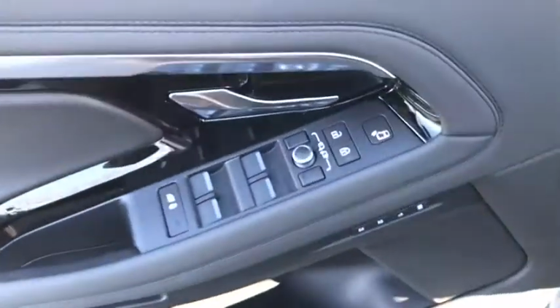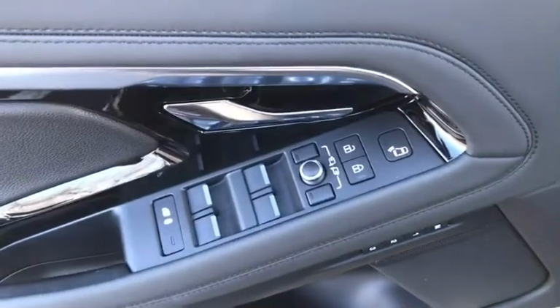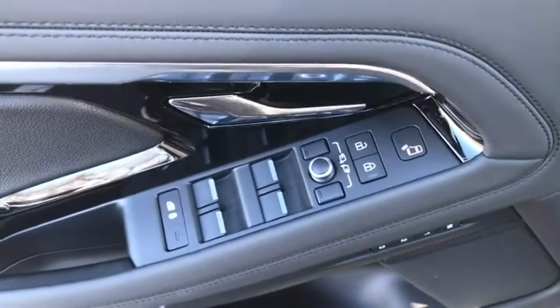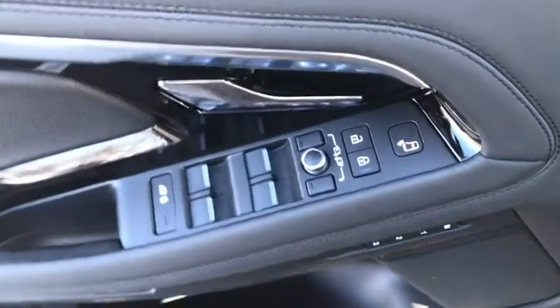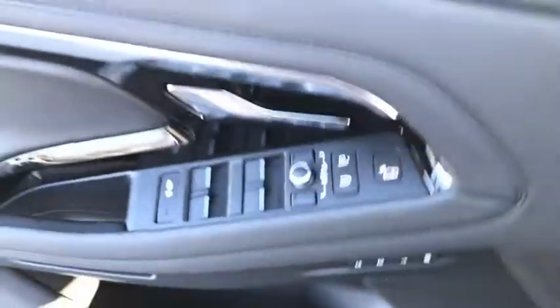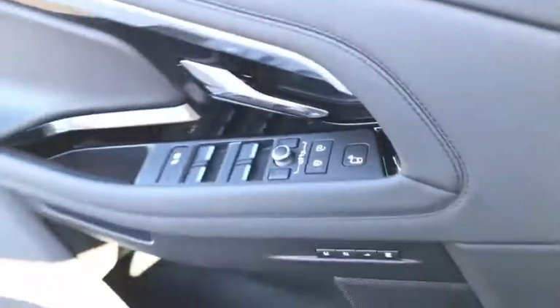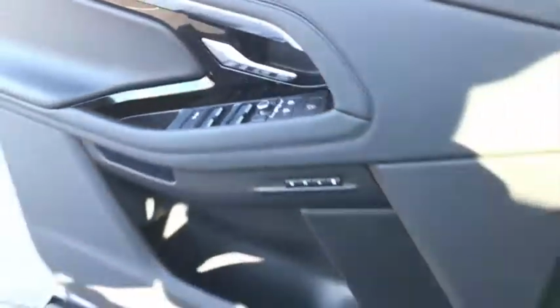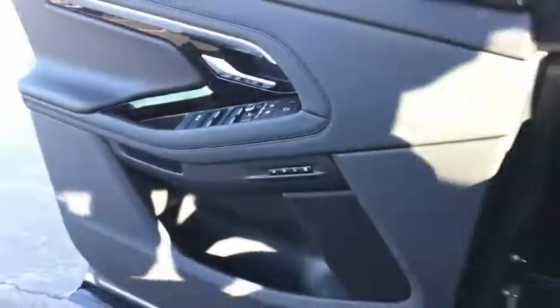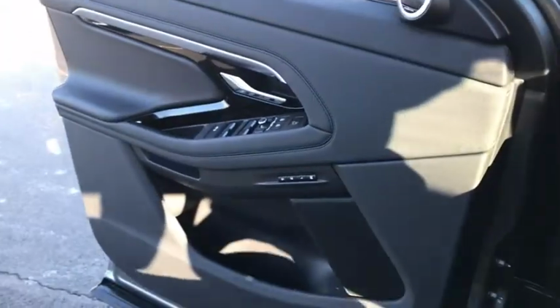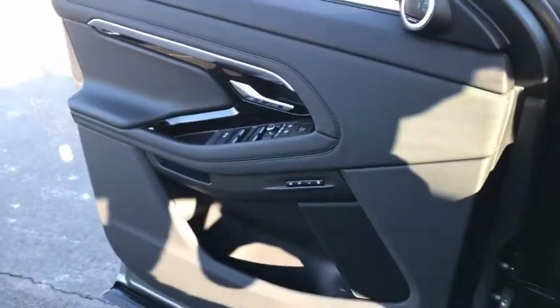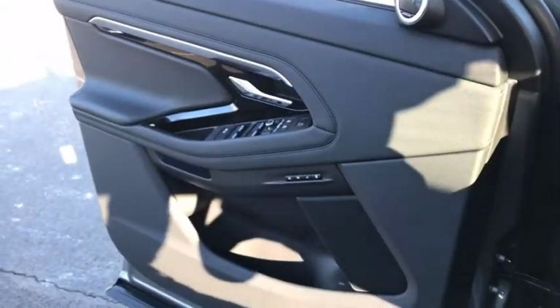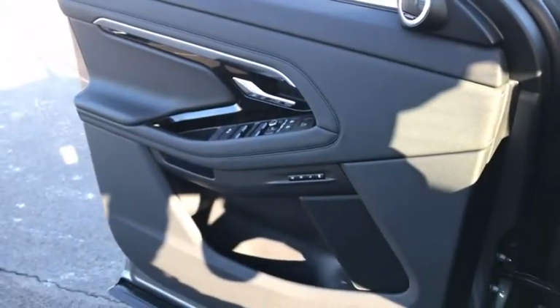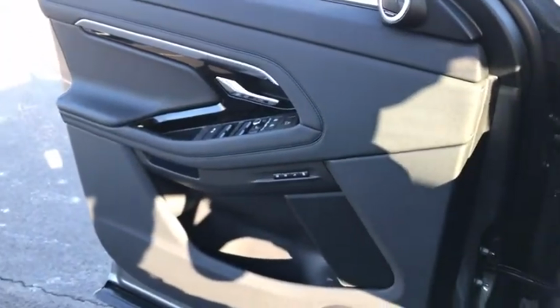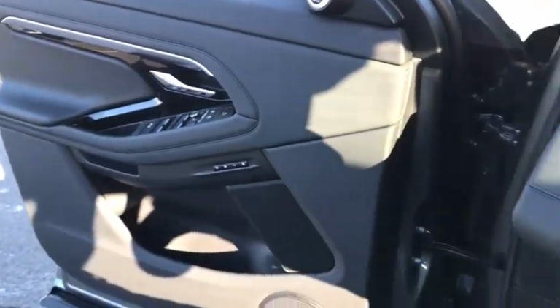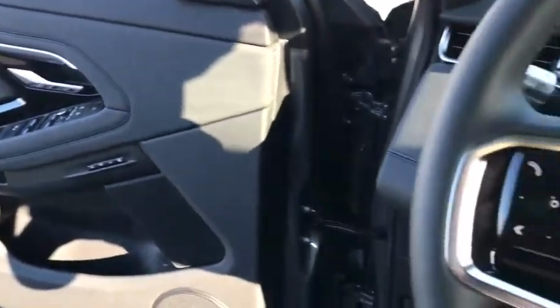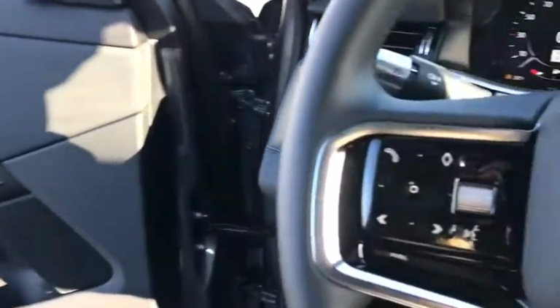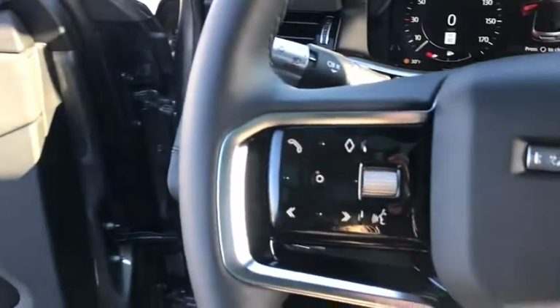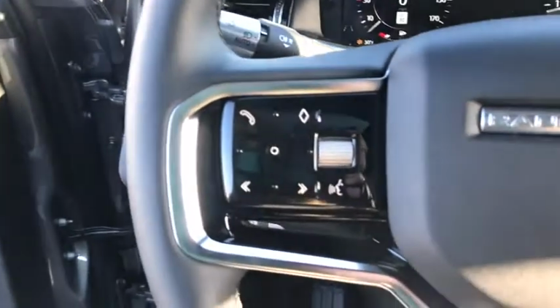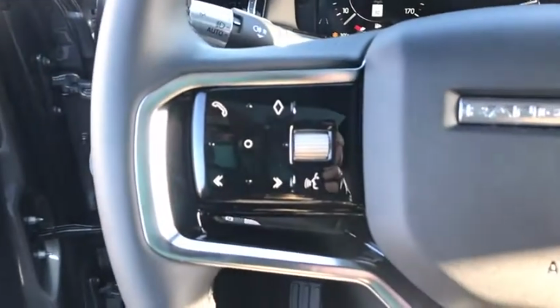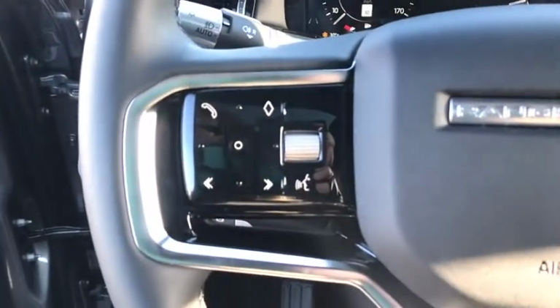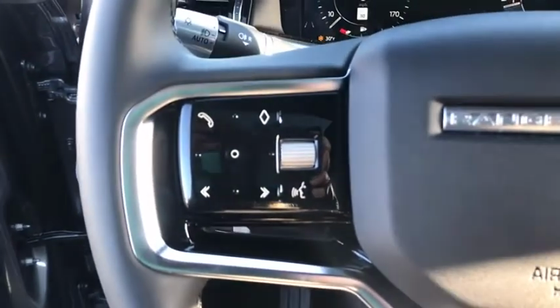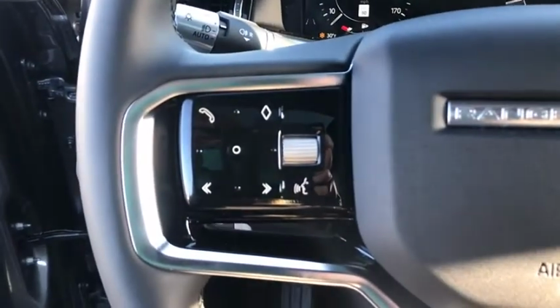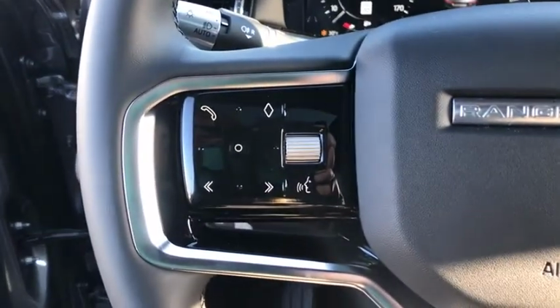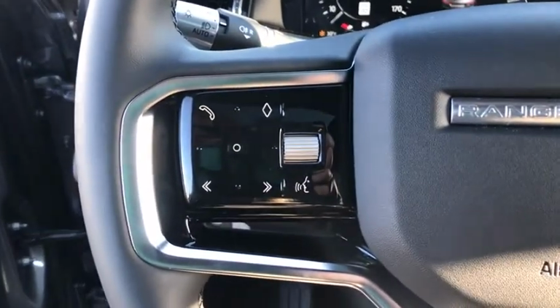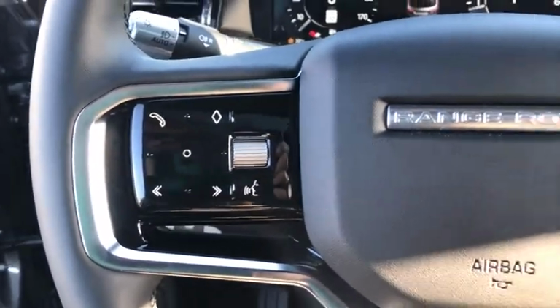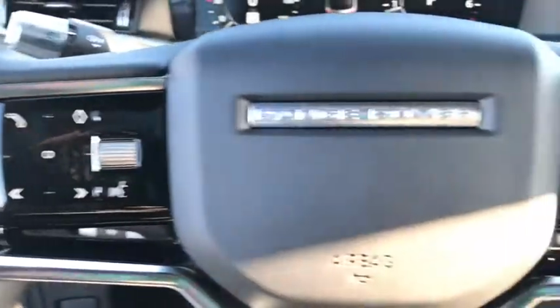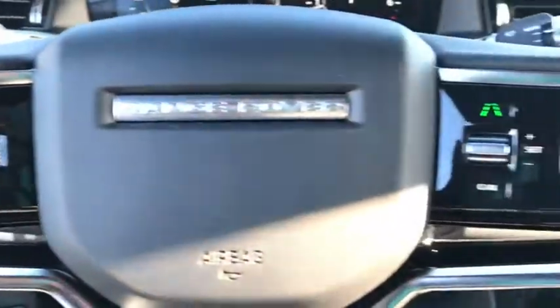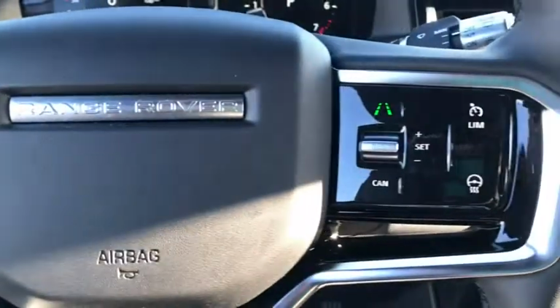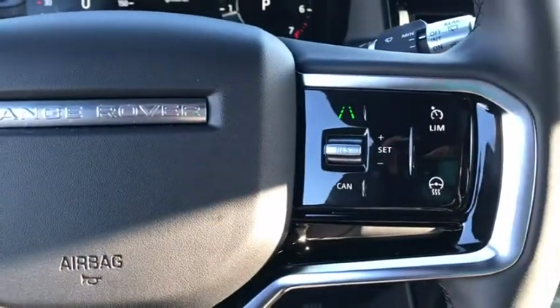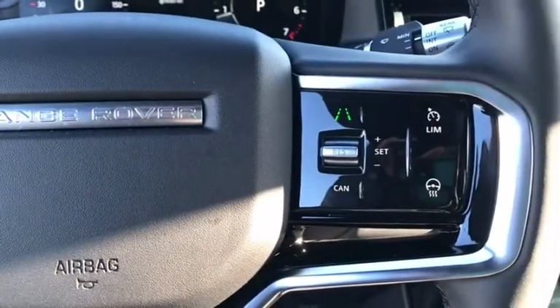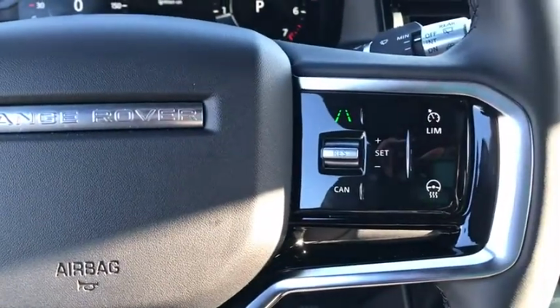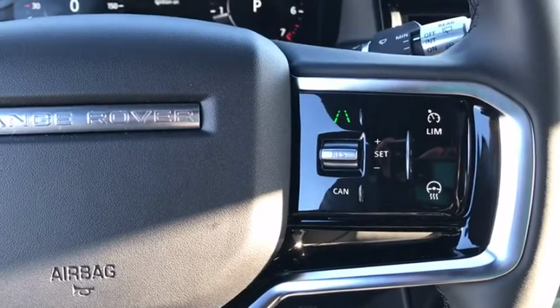Electronic stability control, trip computer, rear window defroster, overhead console, tachometer, brake assist, remote keyless entry, panic alarm, and power driver's seat.